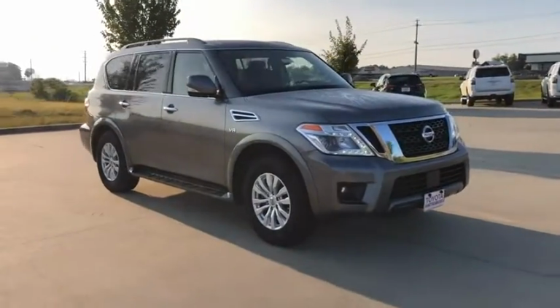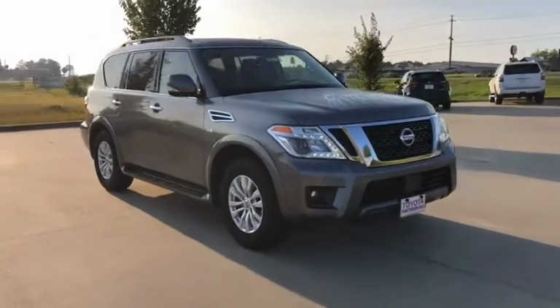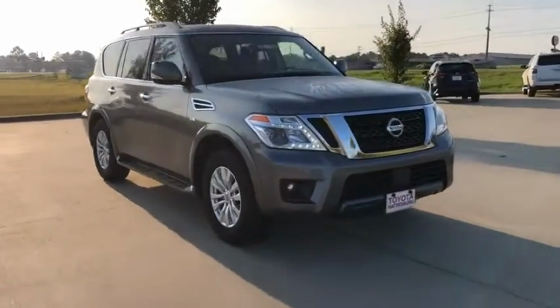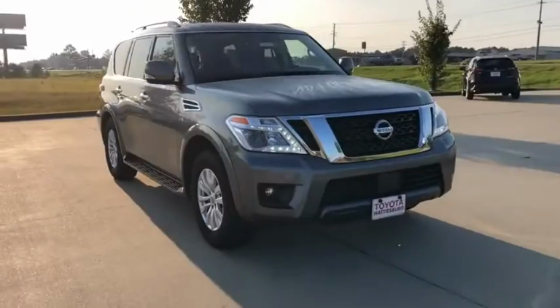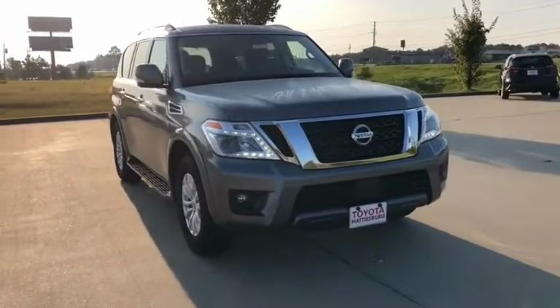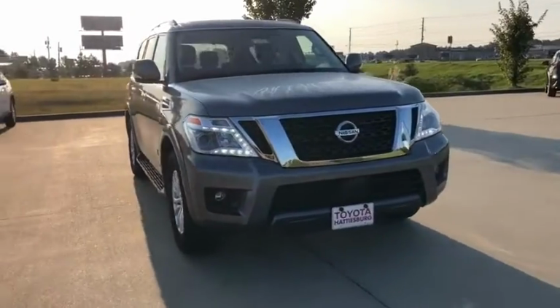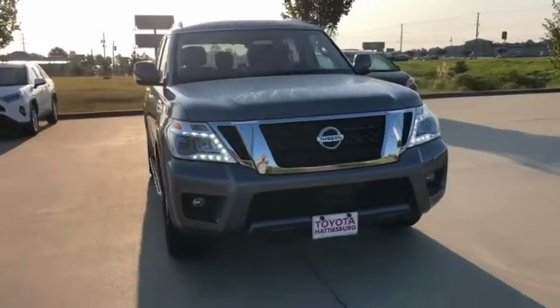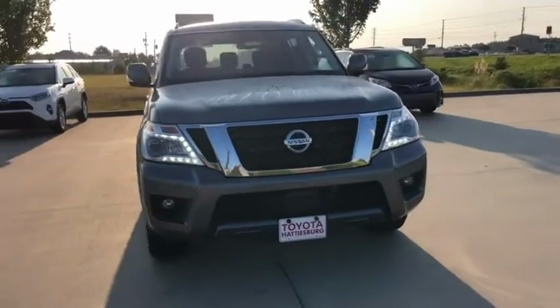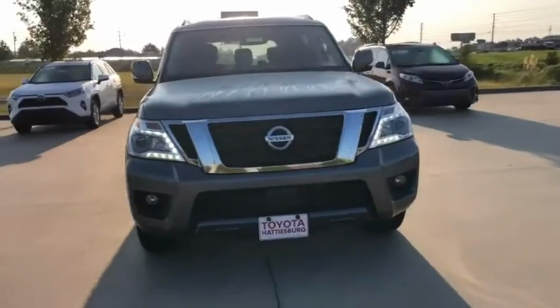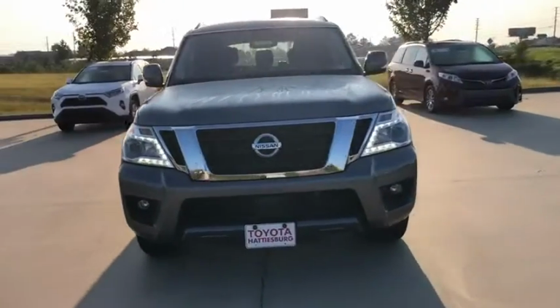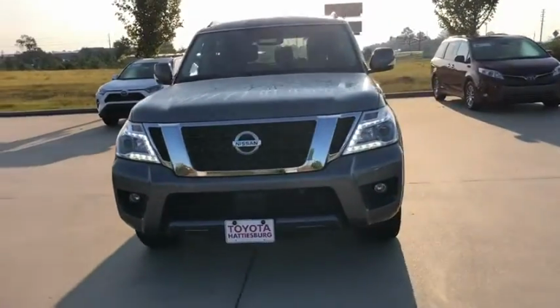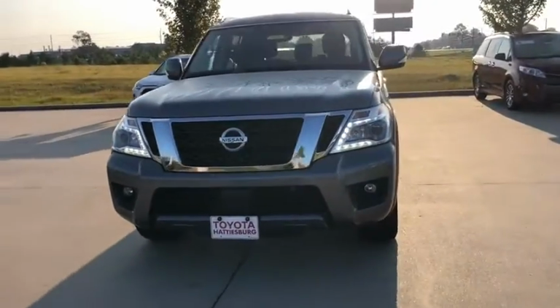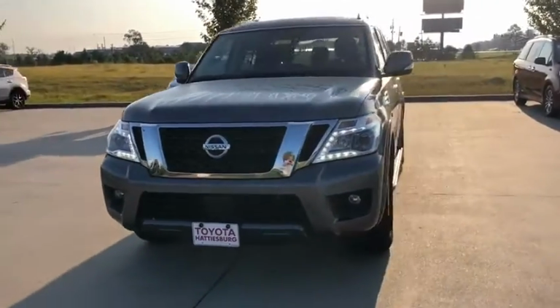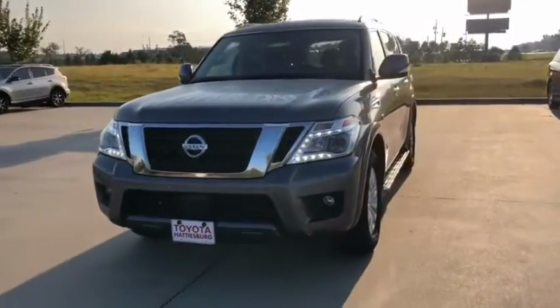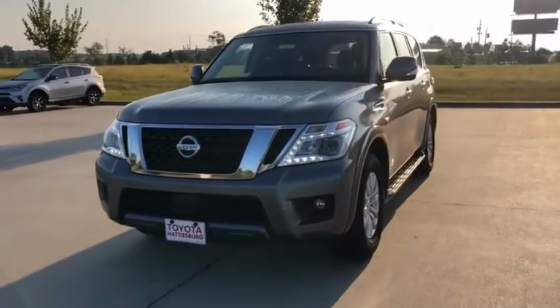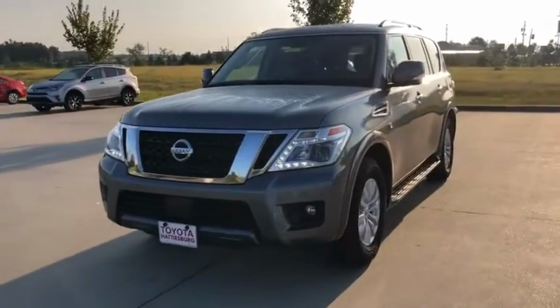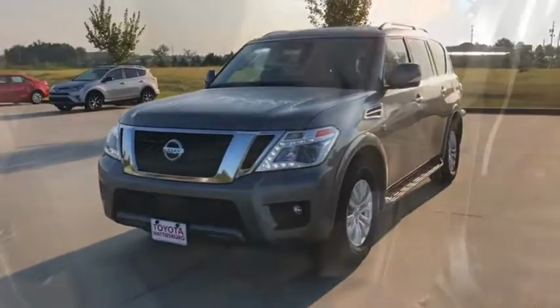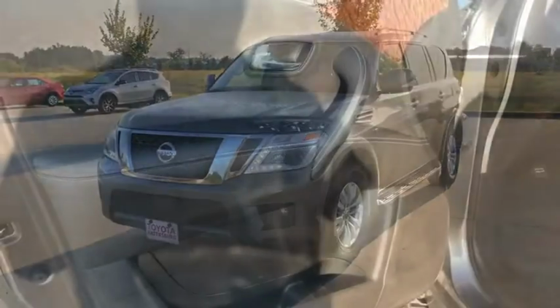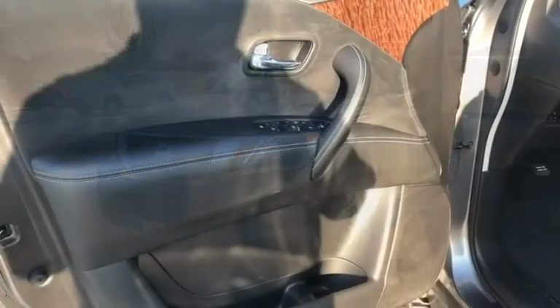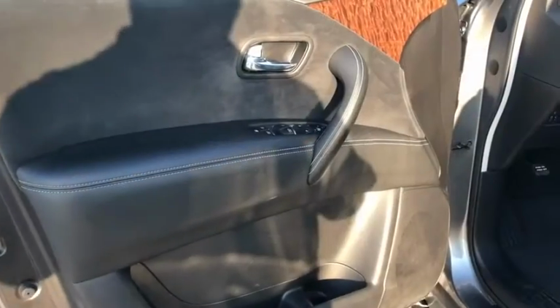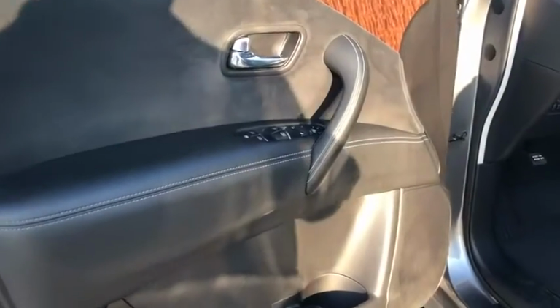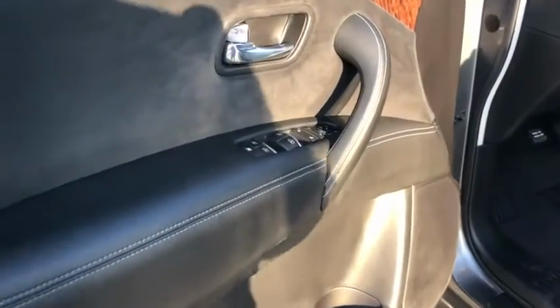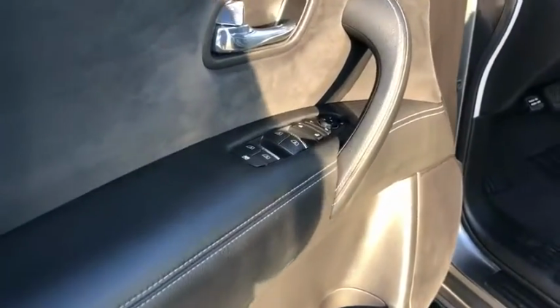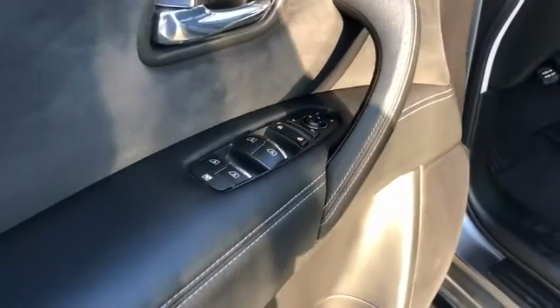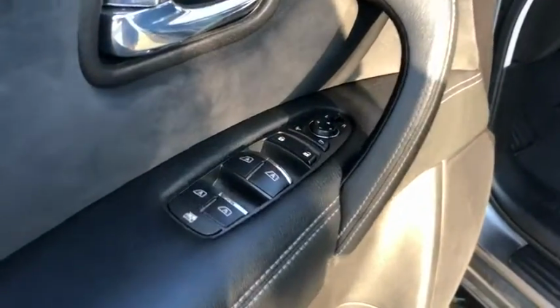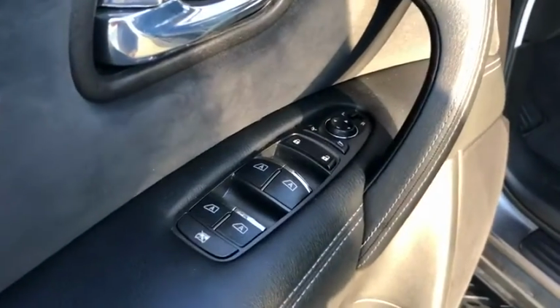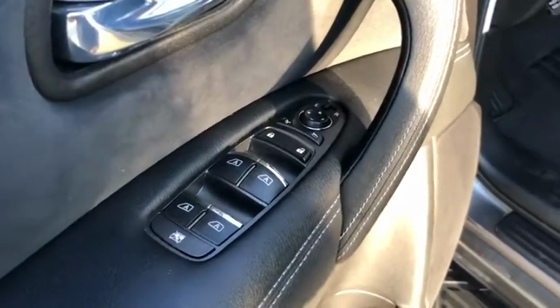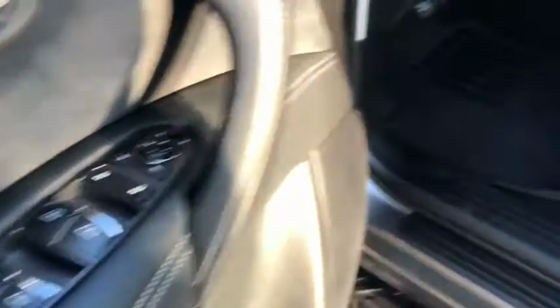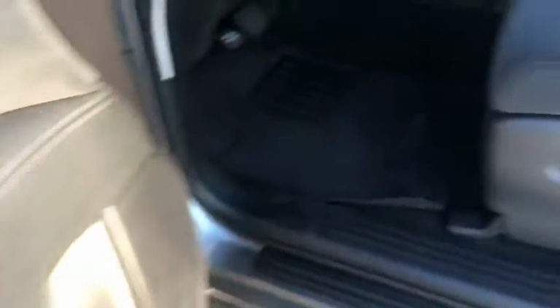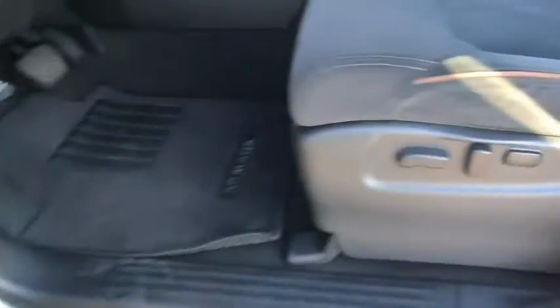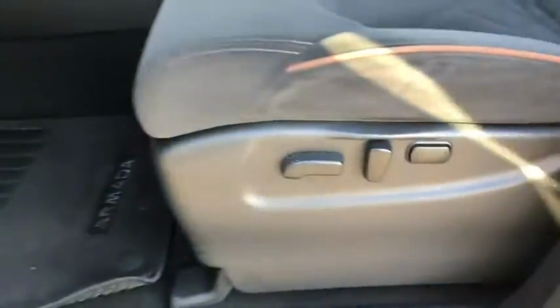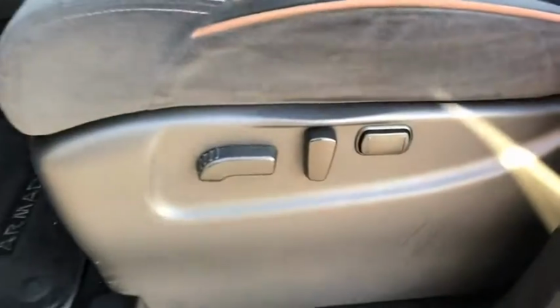Navigation system, steering wheel audio controls, power passenger seat, traction control, stability control, keyless entry, Bluetooth, leather-wrapped steering wheel, power steering, adjustable steering wheel.